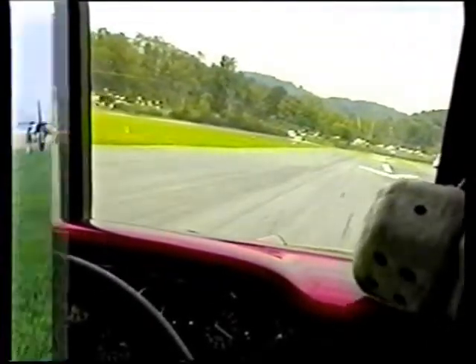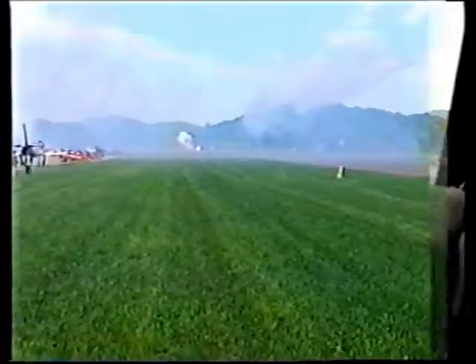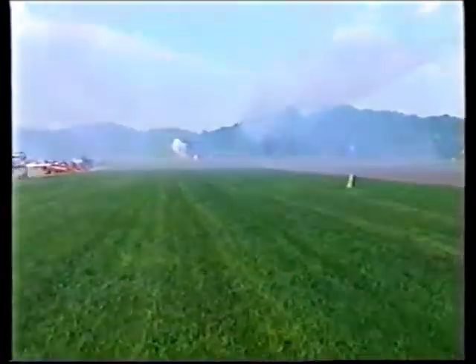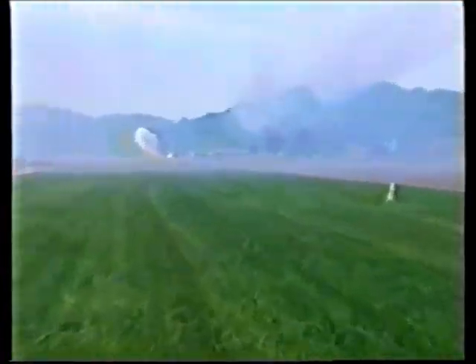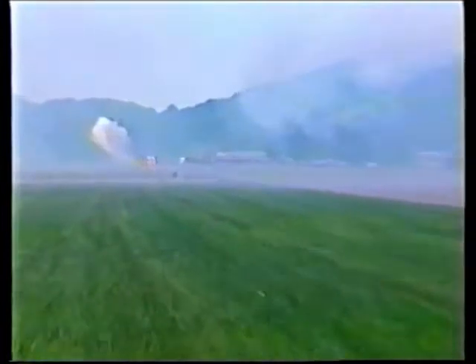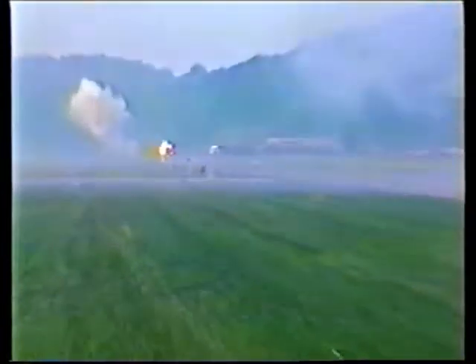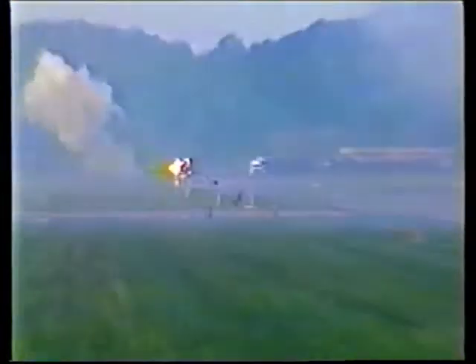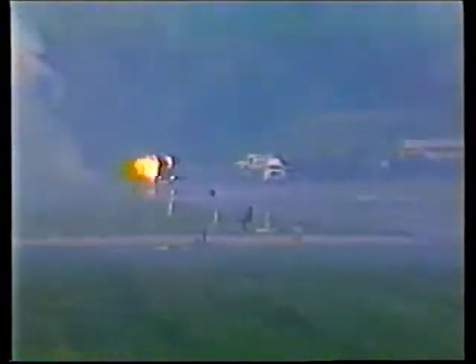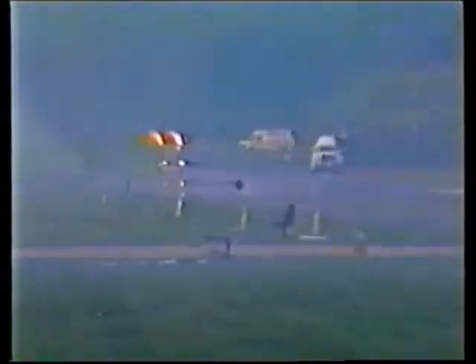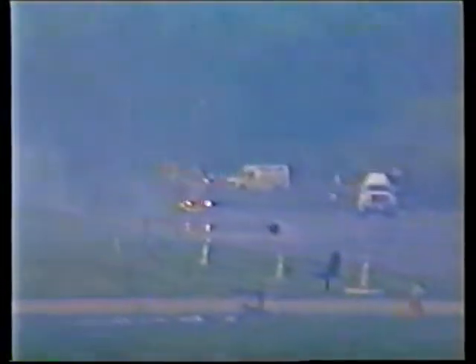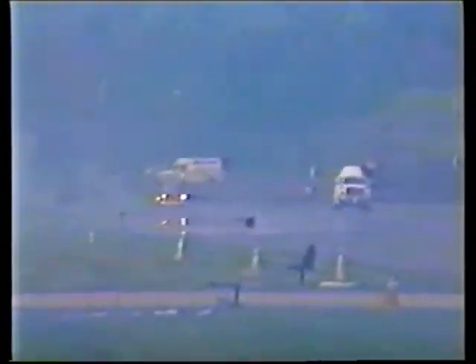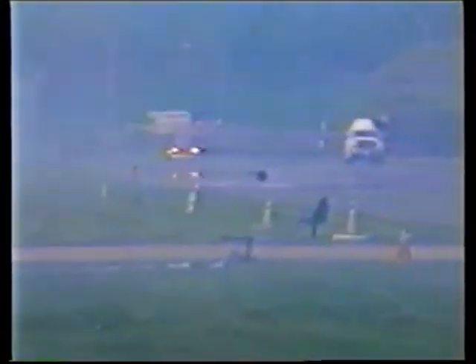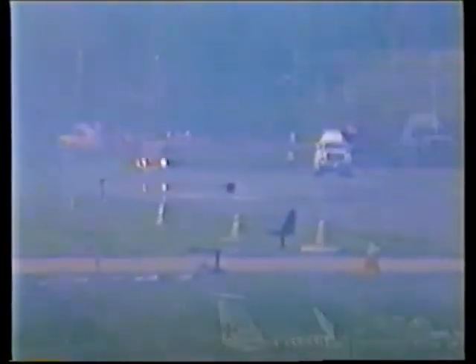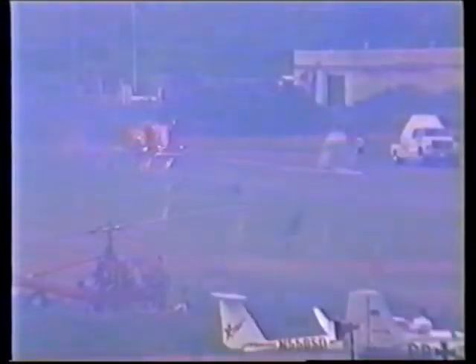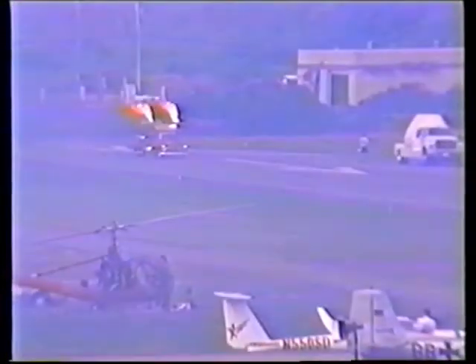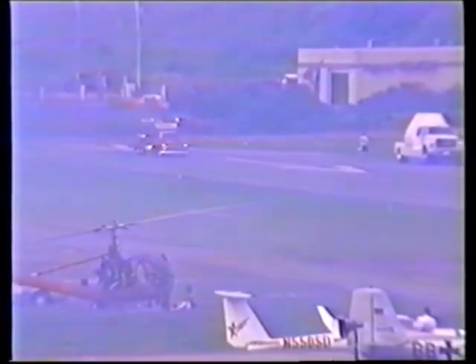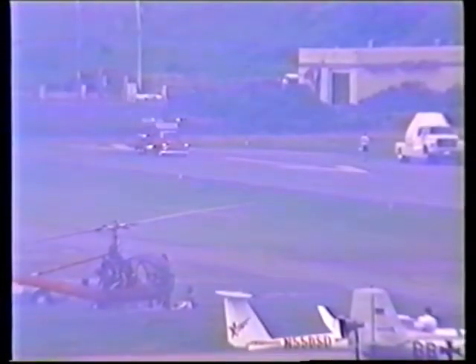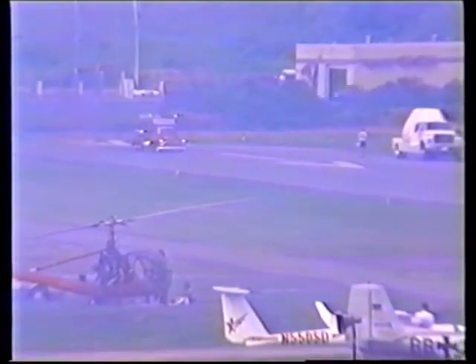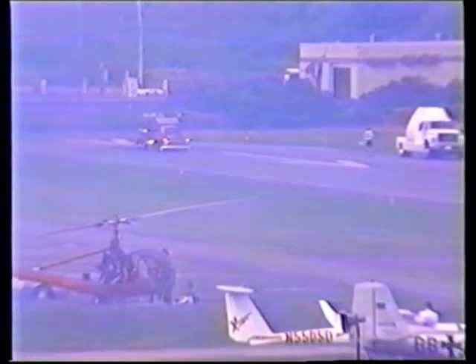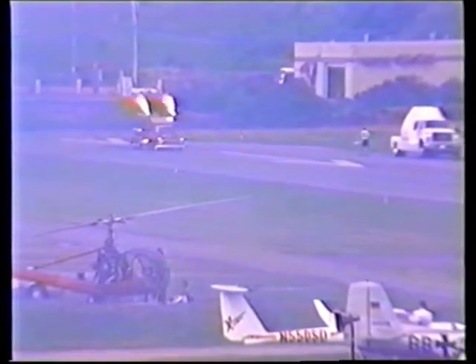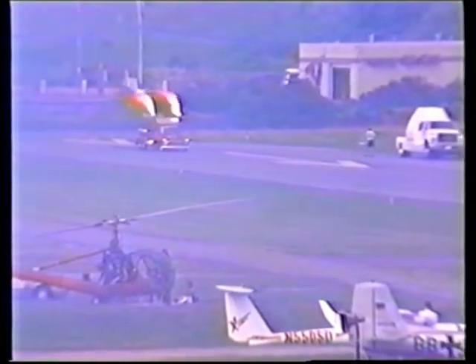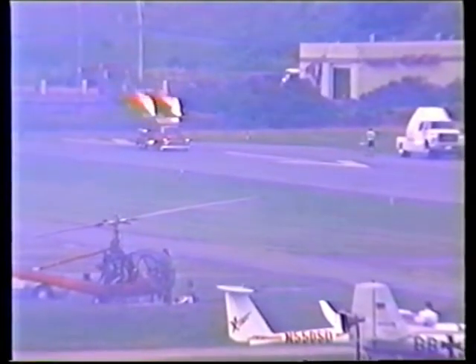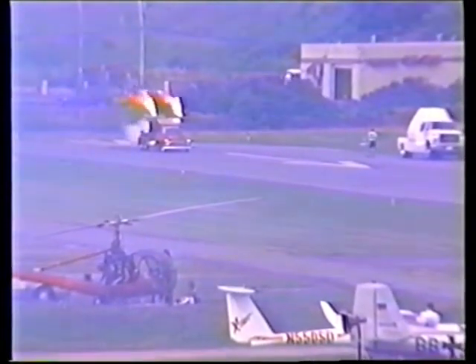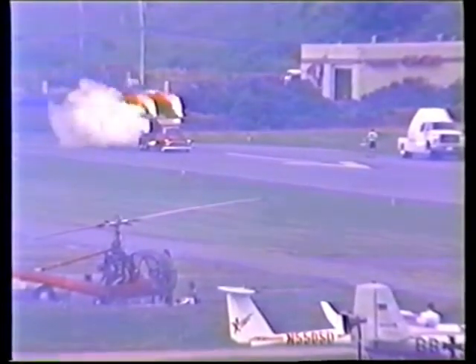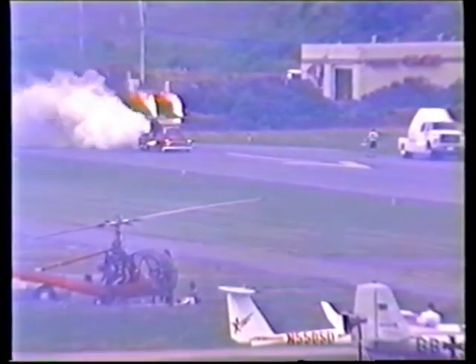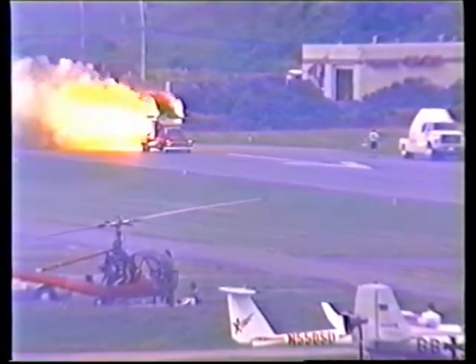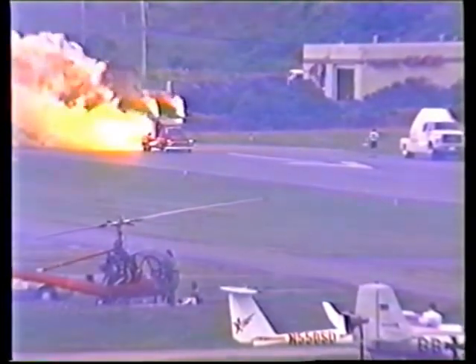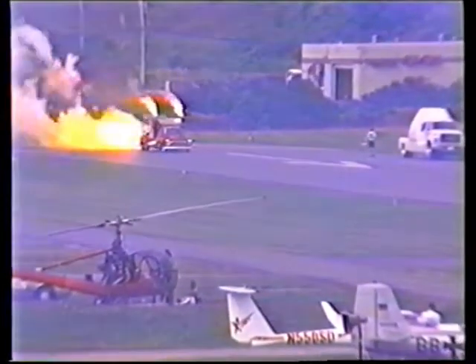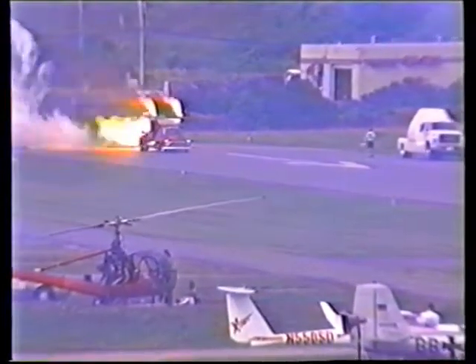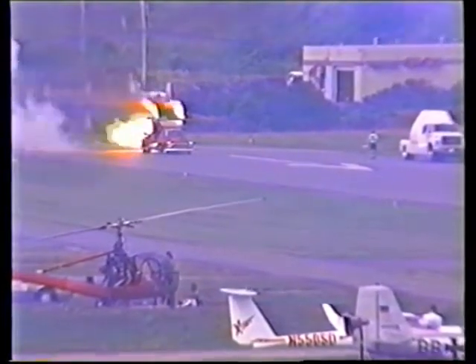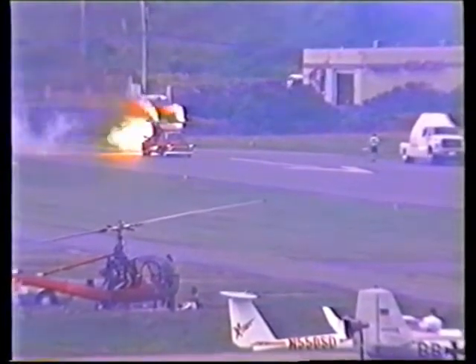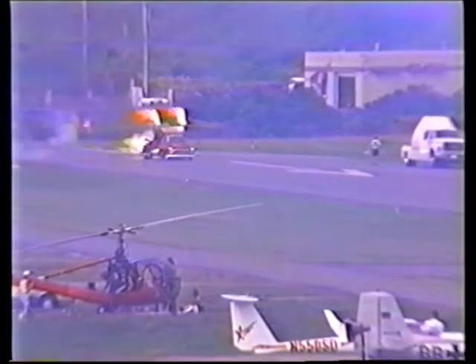The body is a special fiberglass '57 Chevy. The power comes from Pratt & Whitney J-34 engines with afterburner added — the same engines that are in the Navy T-2 Buckeye trainer.